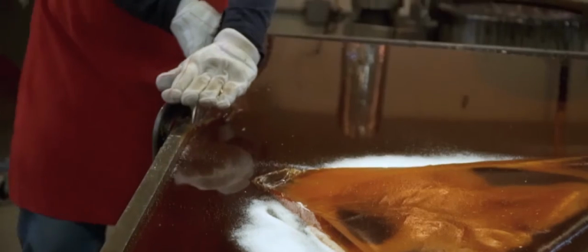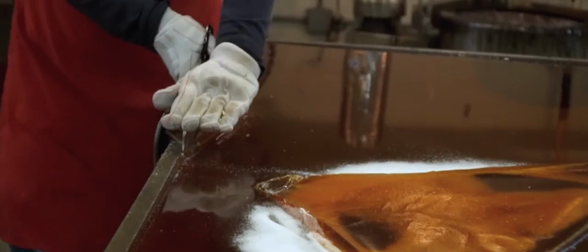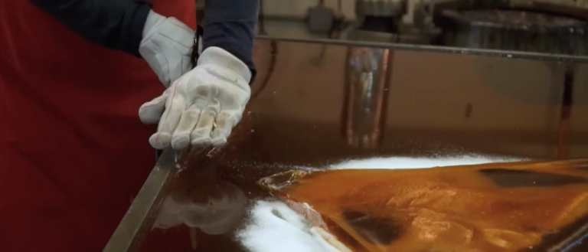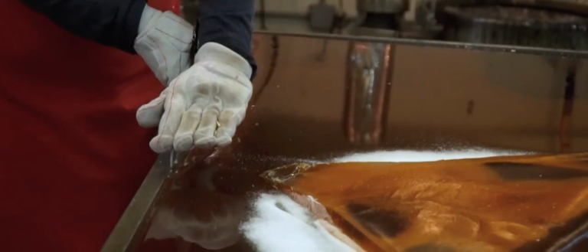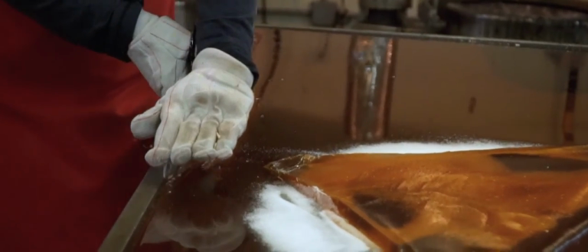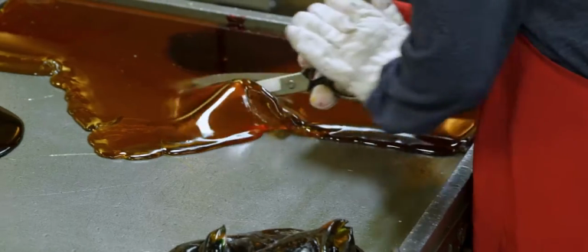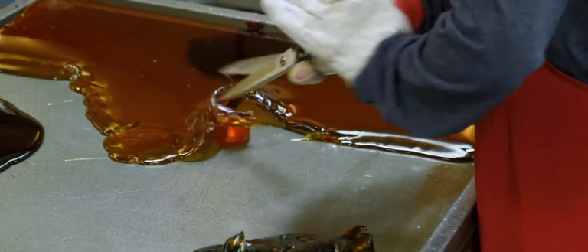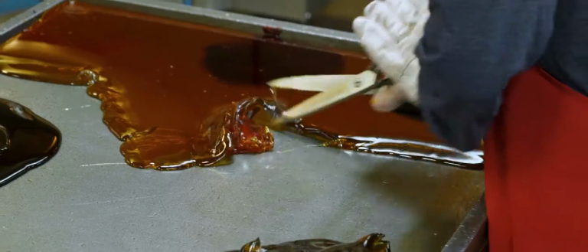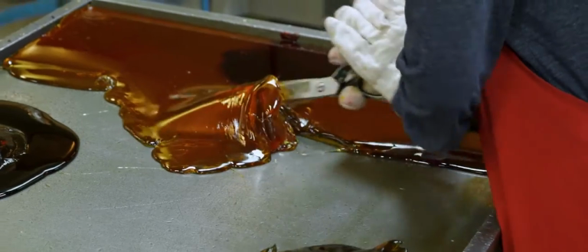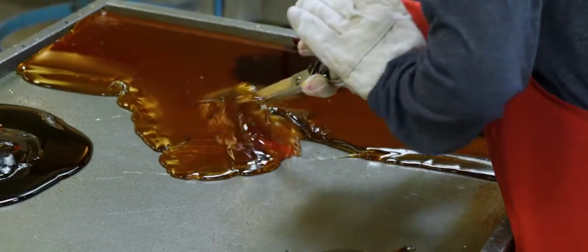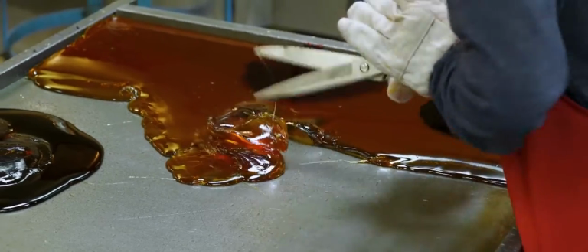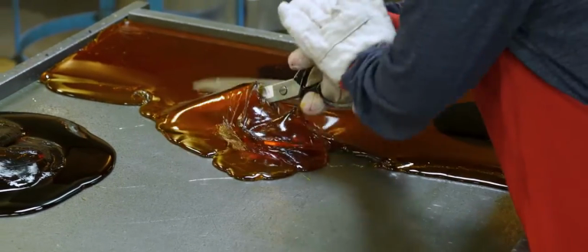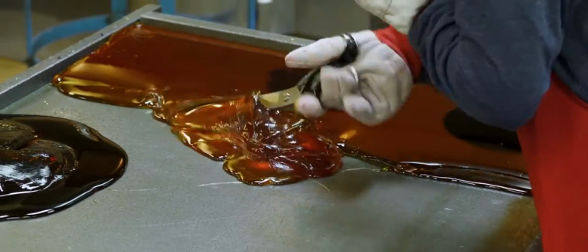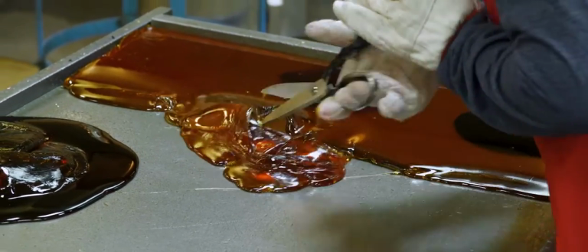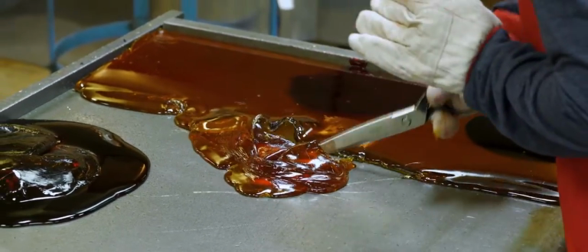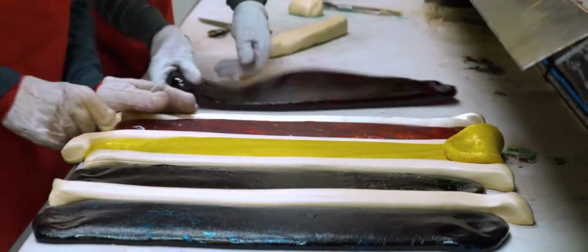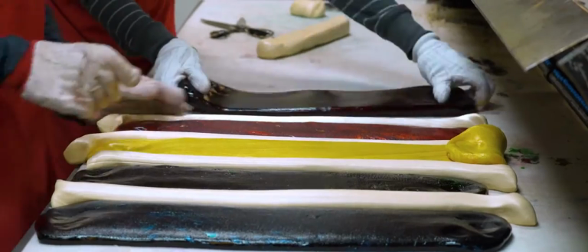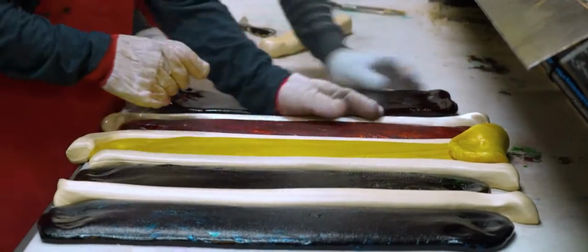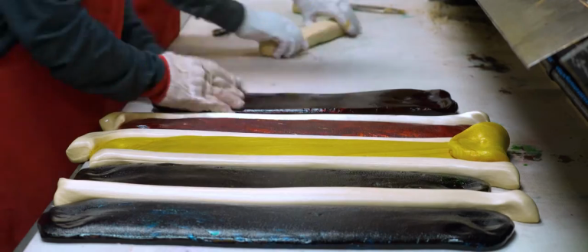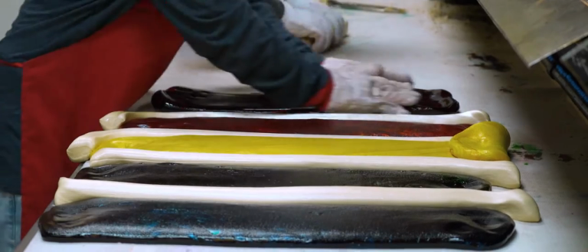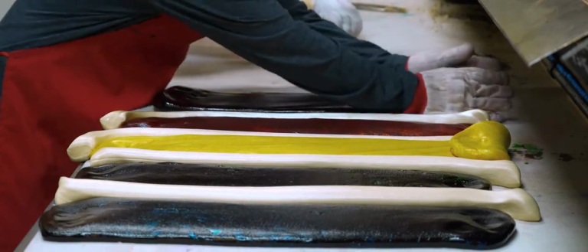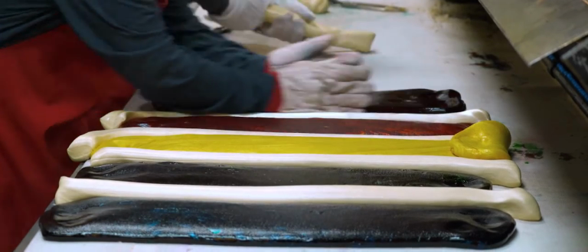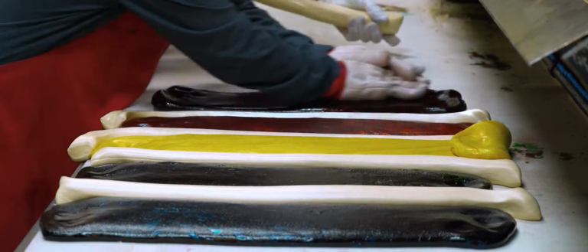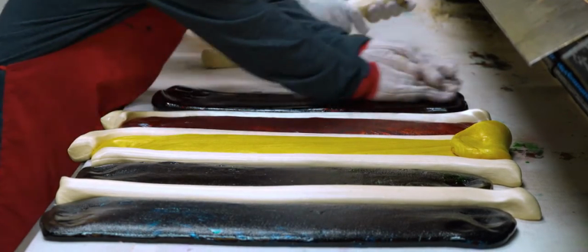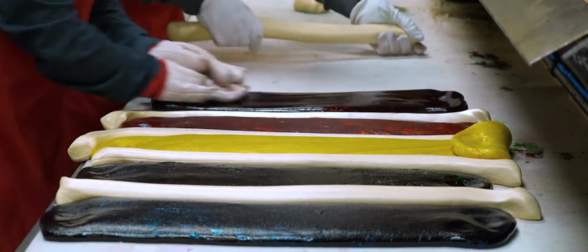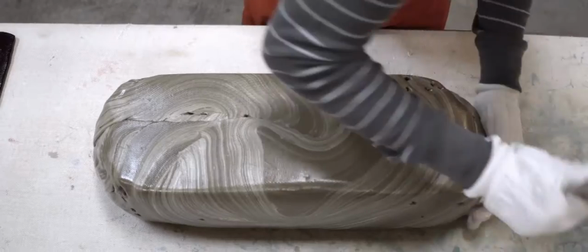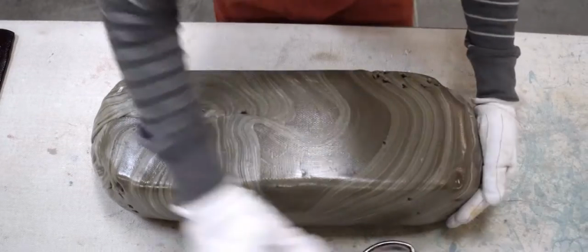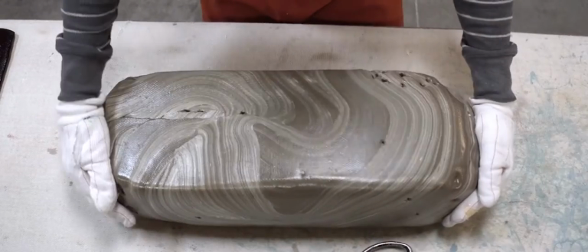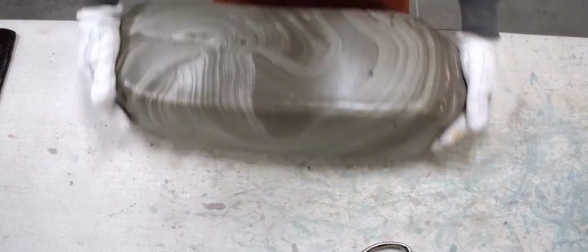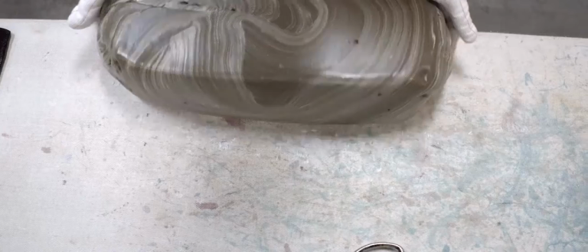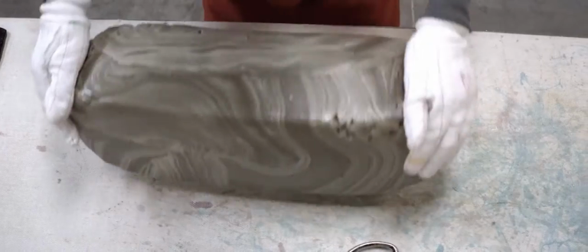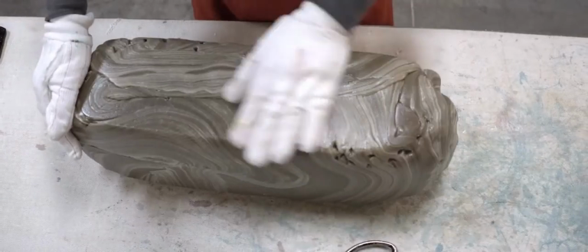From there, we cut the candy on the table into the different pieces we need for what is called a jacket and a center. The jacket is the outer covering that you see with the different stripes and color patterns. The inner piece is called the center — that's what holds the flavor.